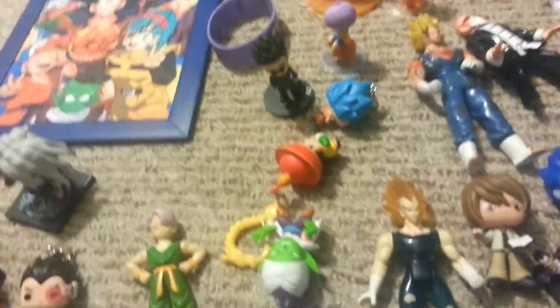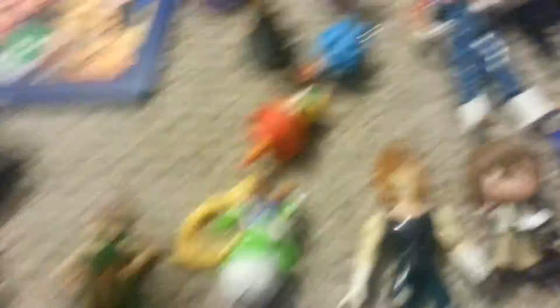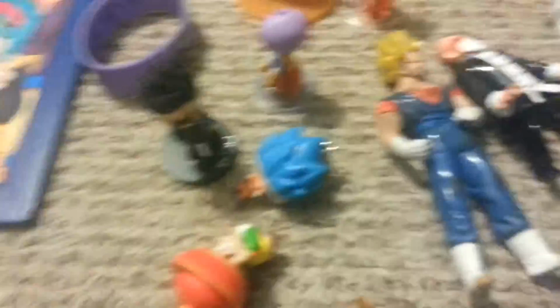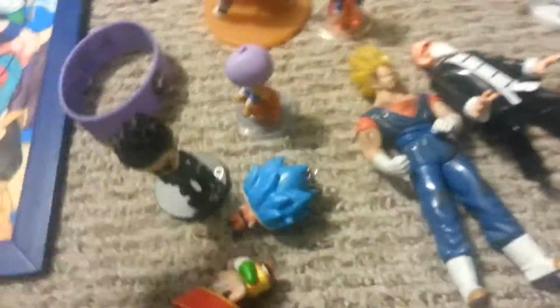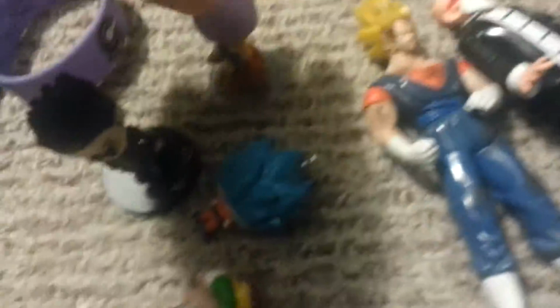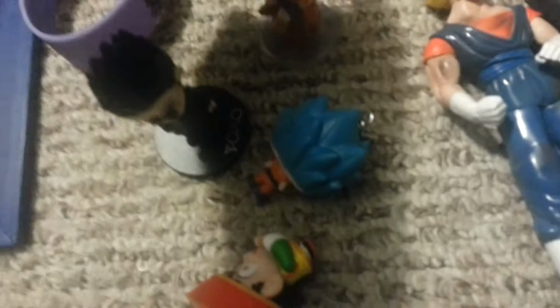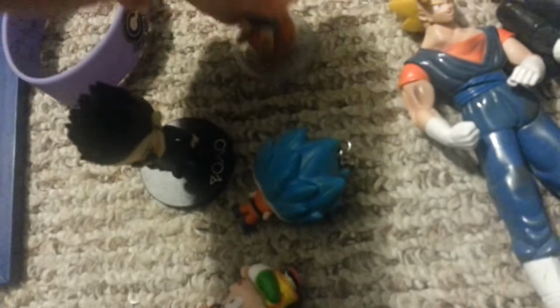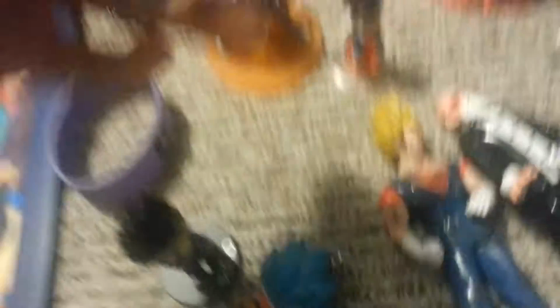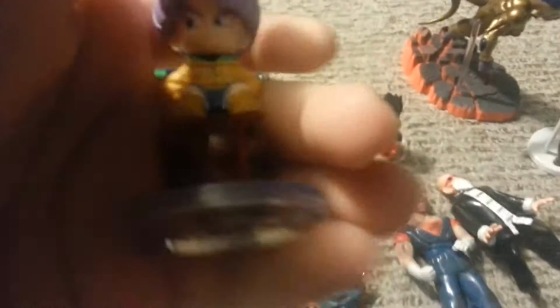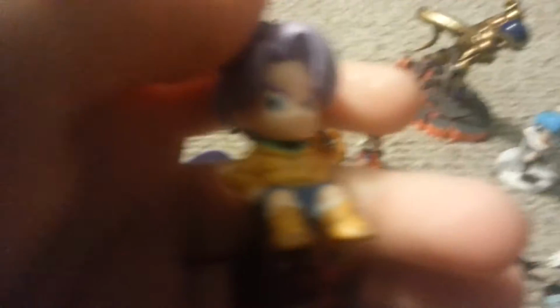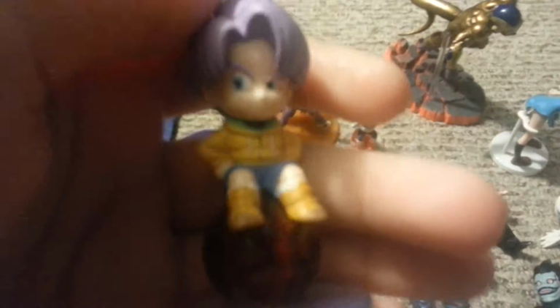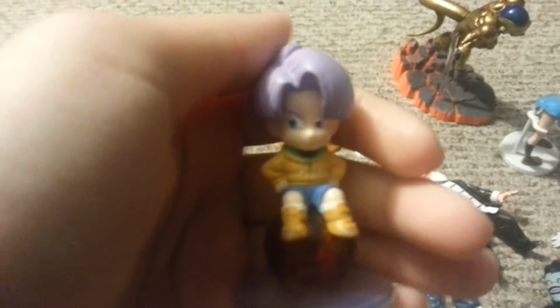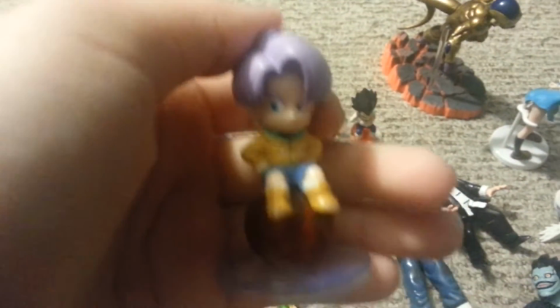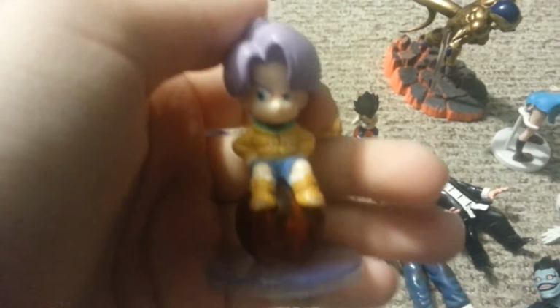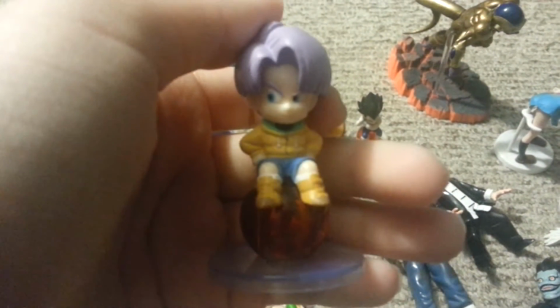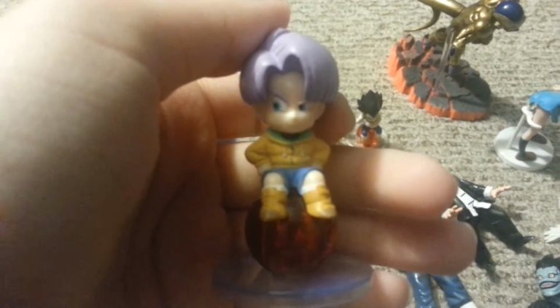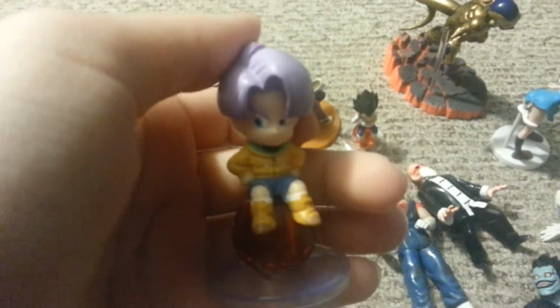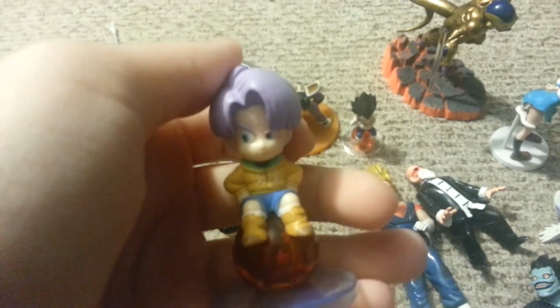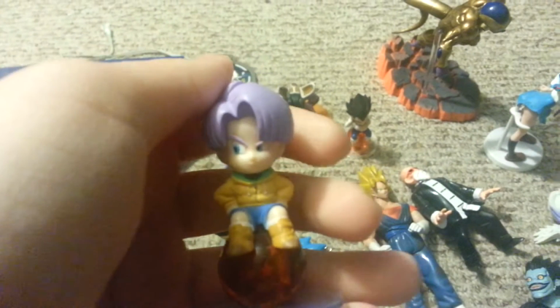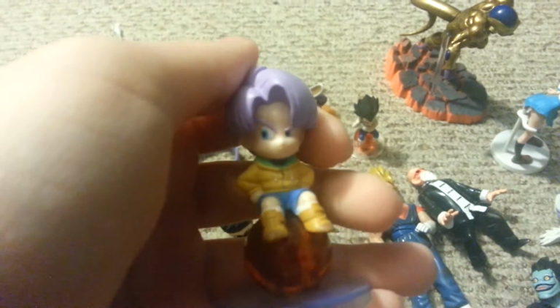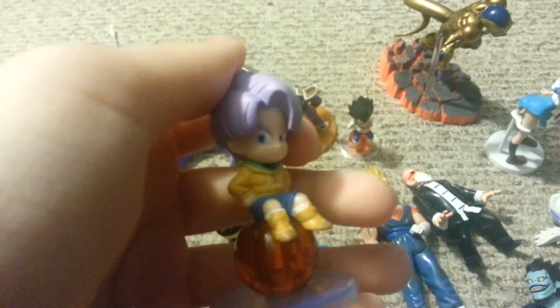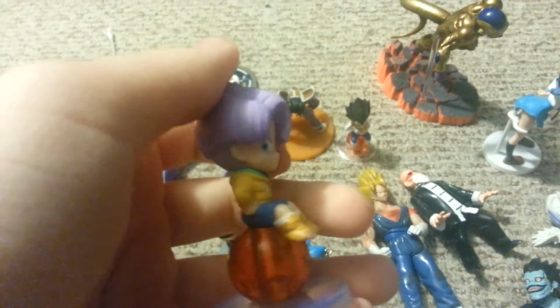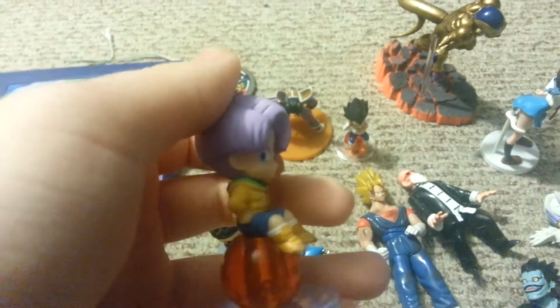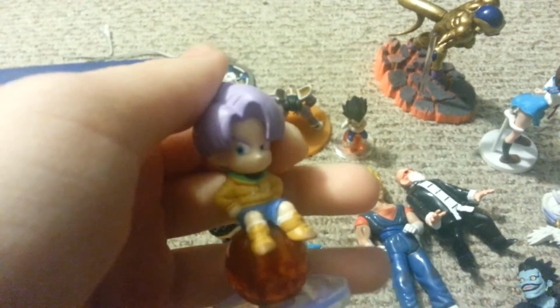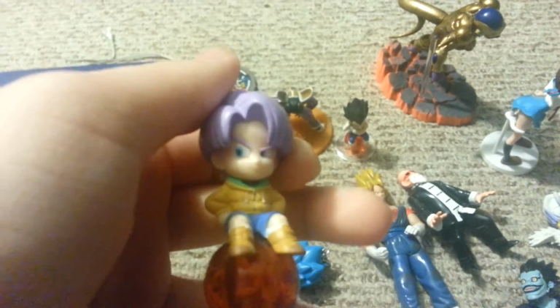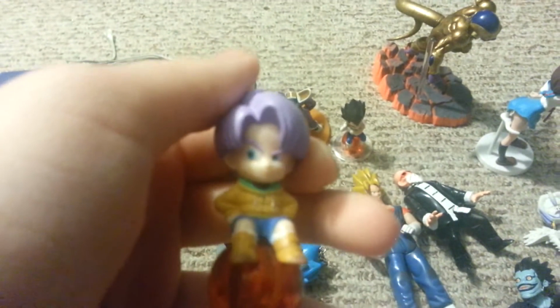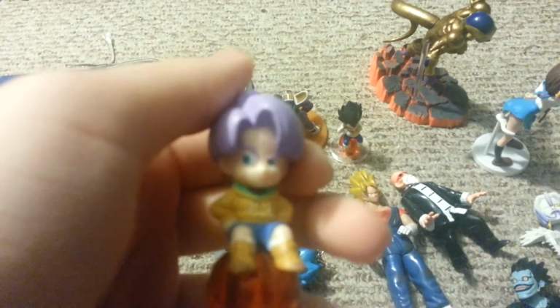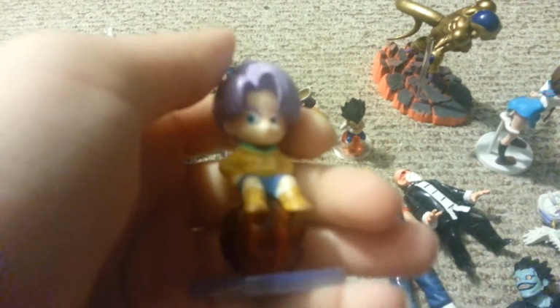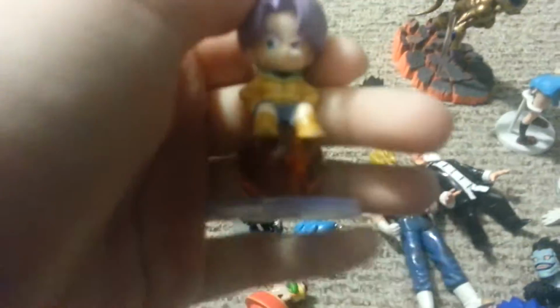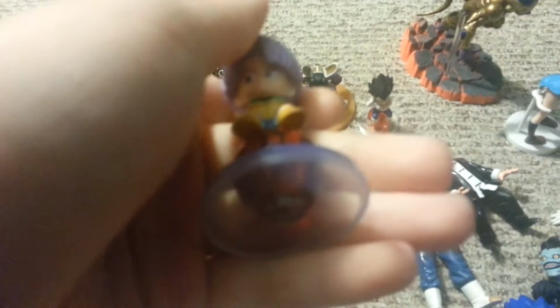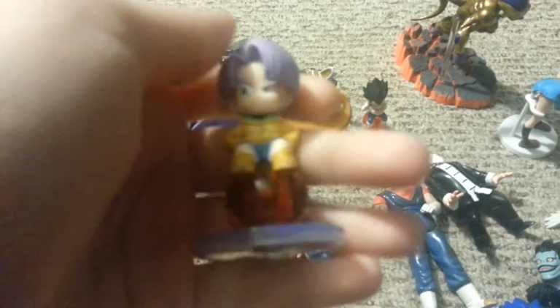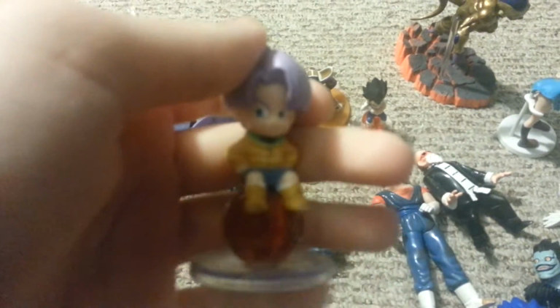First I want to show you guys some figures I got in the mail today. This right here is a Chibi Kid Trunks that is really adorable. He sits on a Dragon Ball. I love this thing, it's really cute.